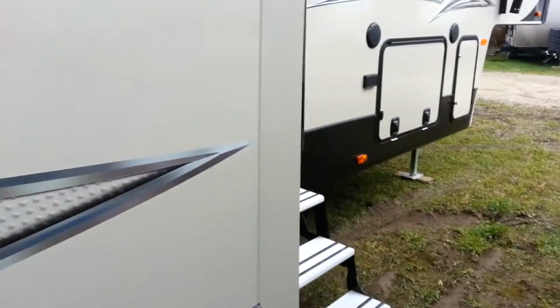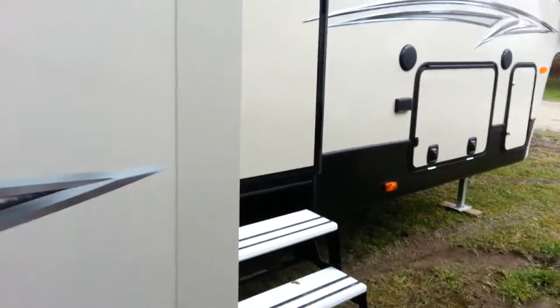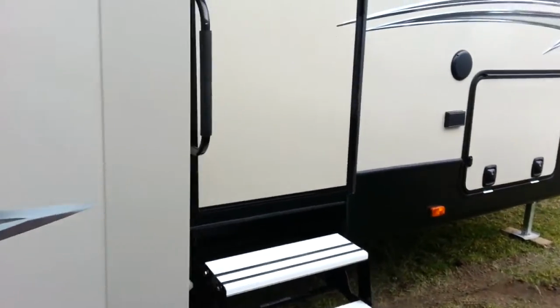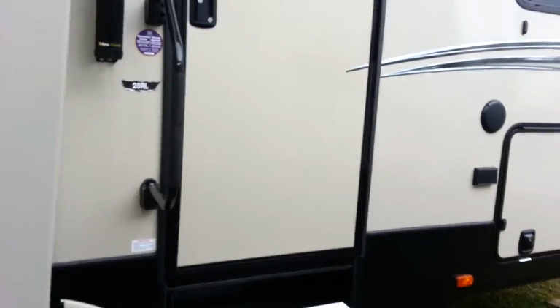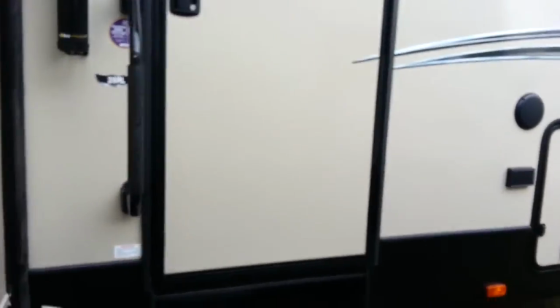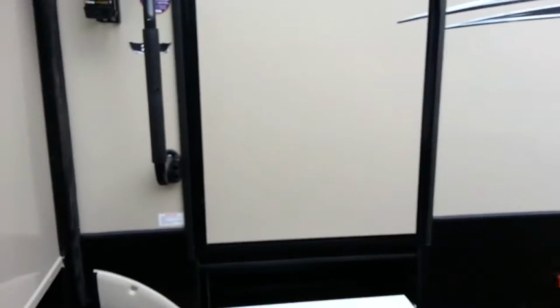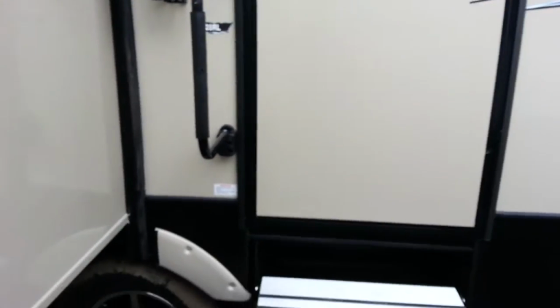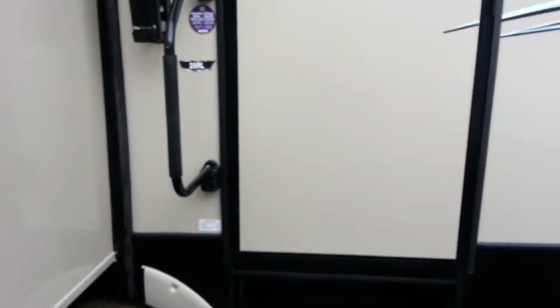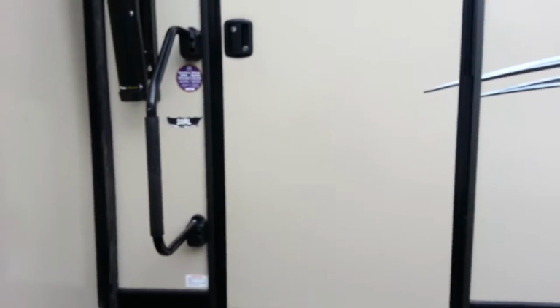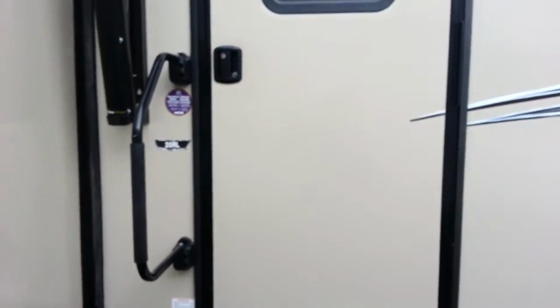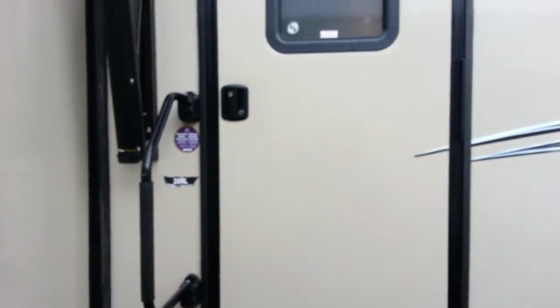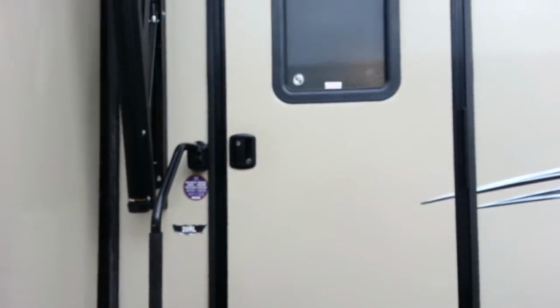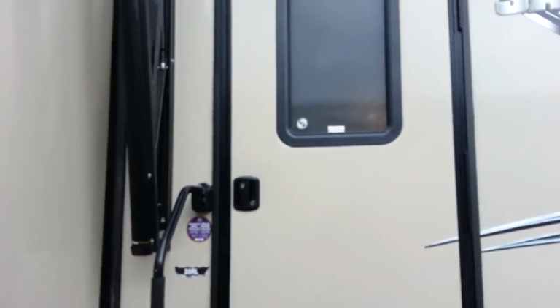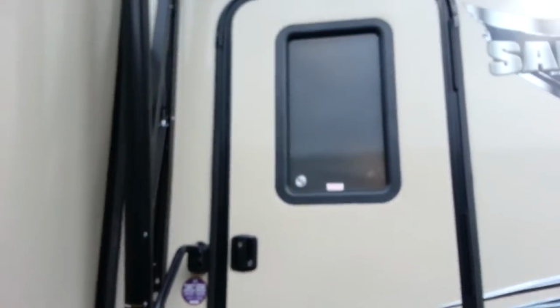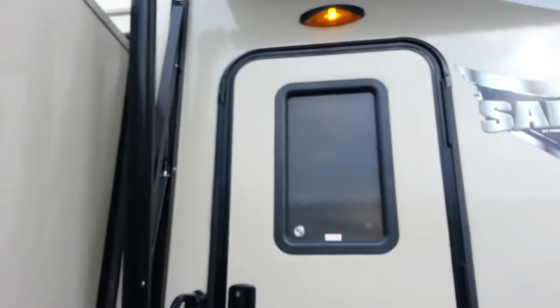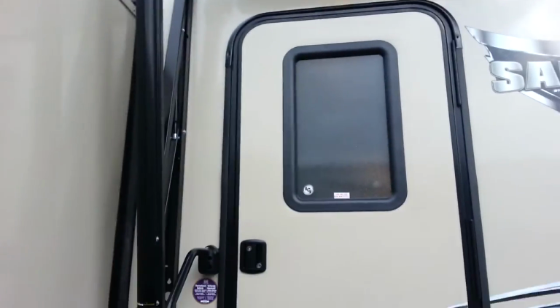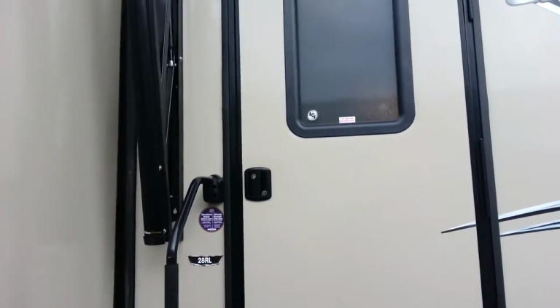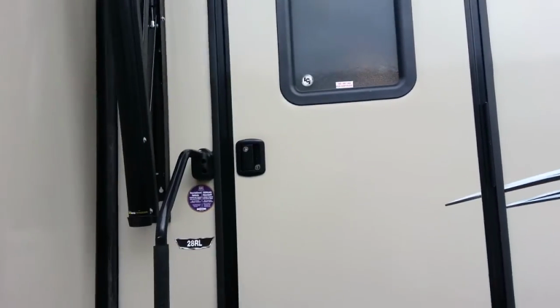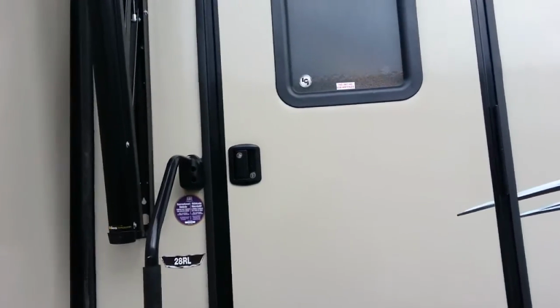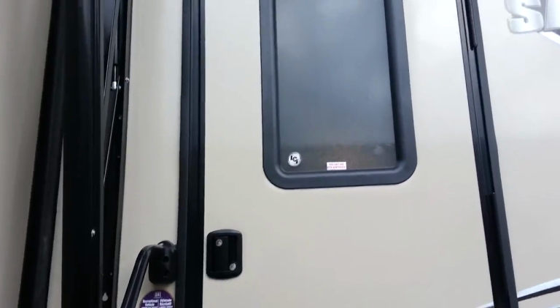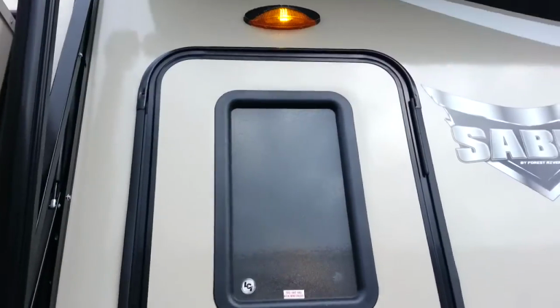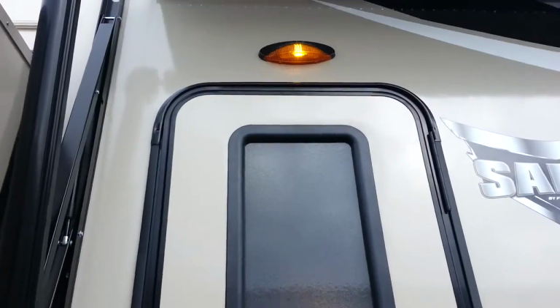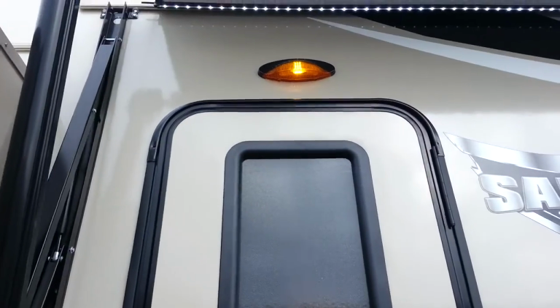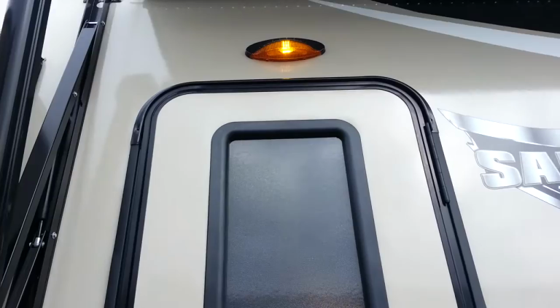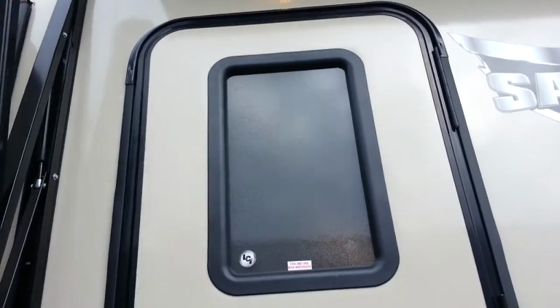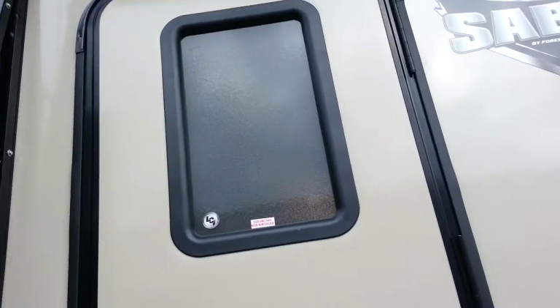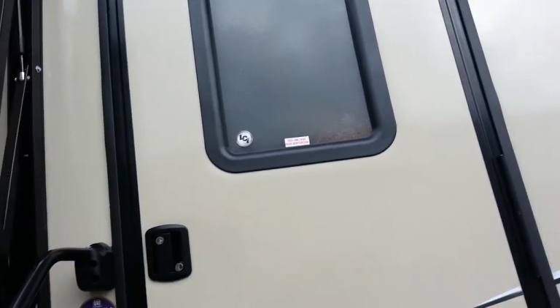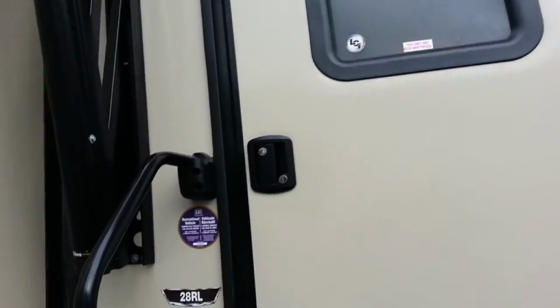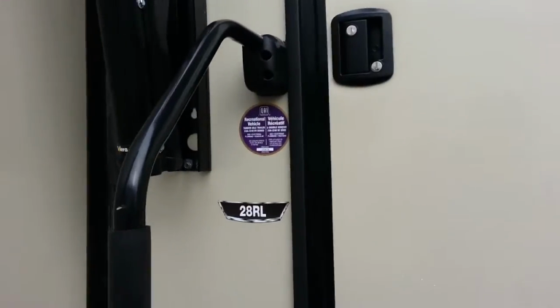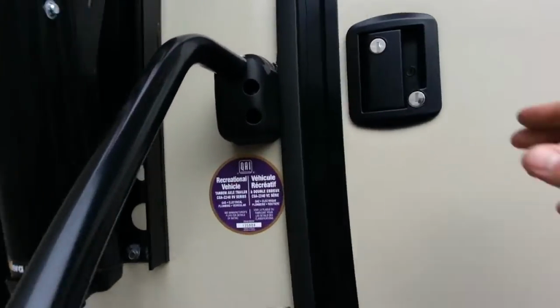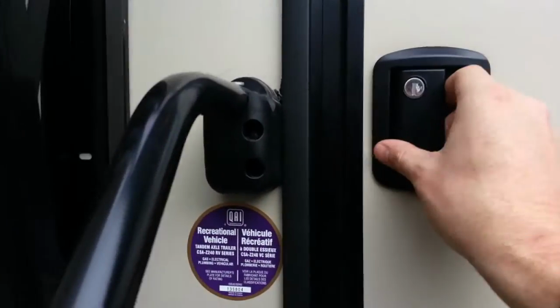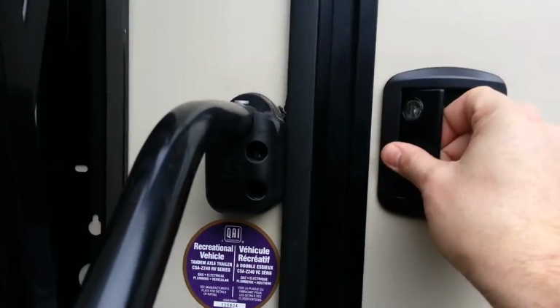Right by the door it's got a big entry assist handle — something to grab onto when you're going in and out — and a porch light right above the door. We'll head inside and check out the interior.